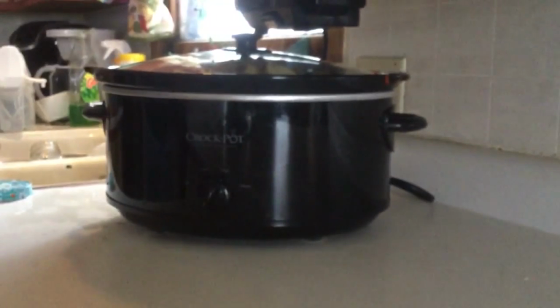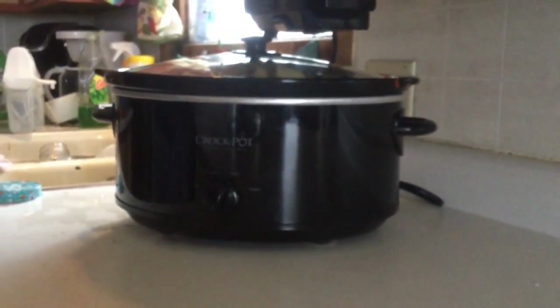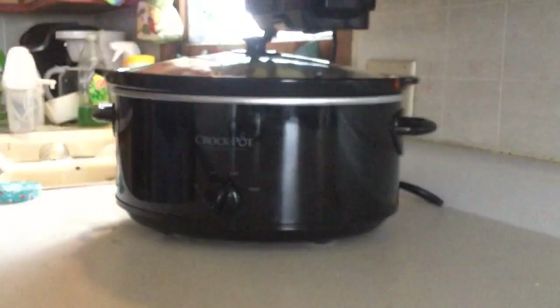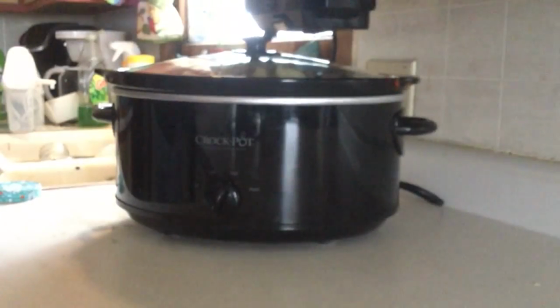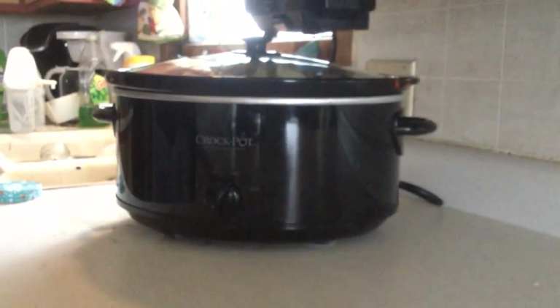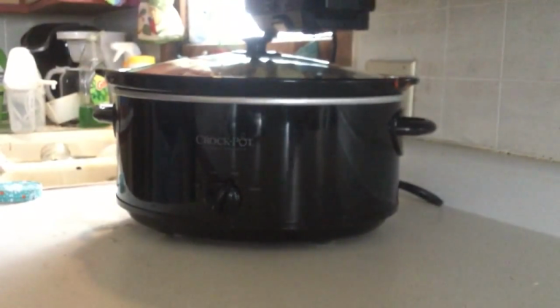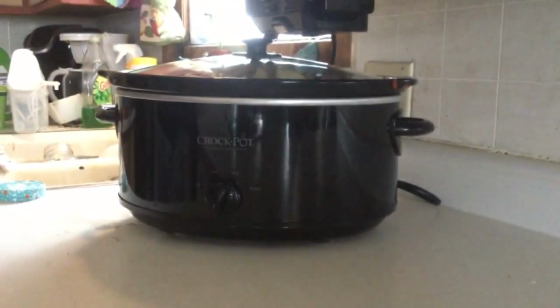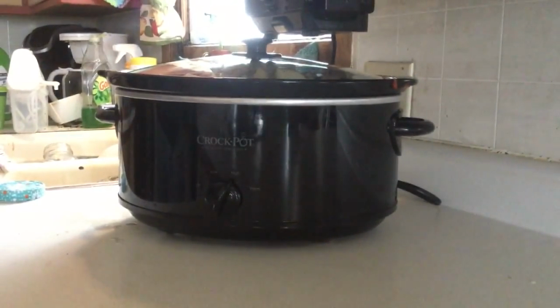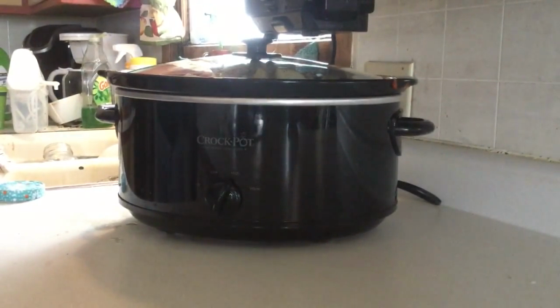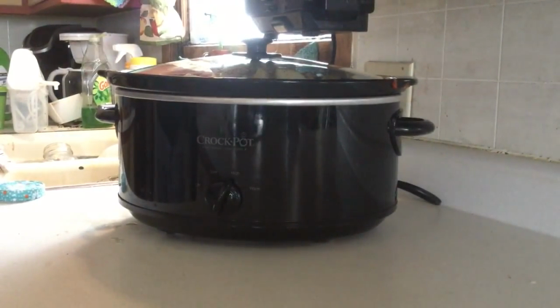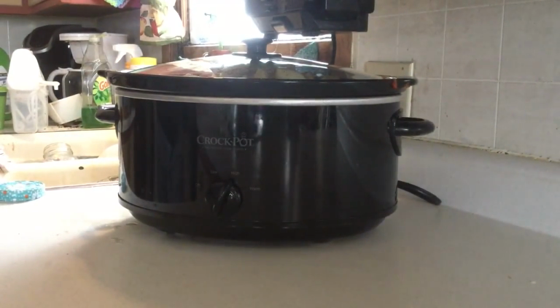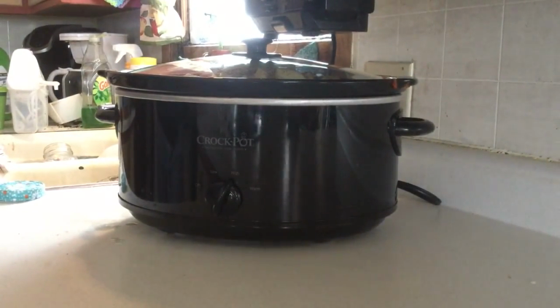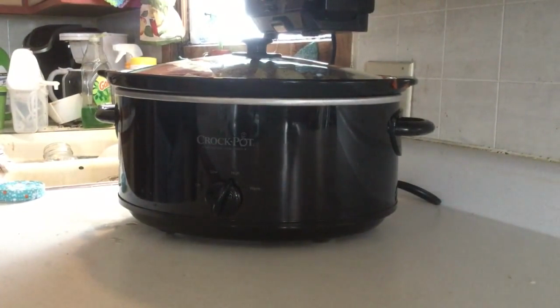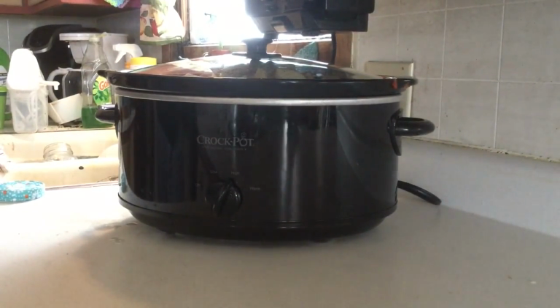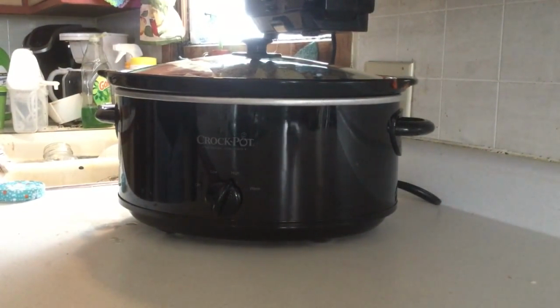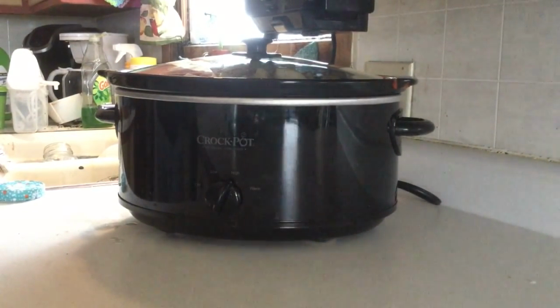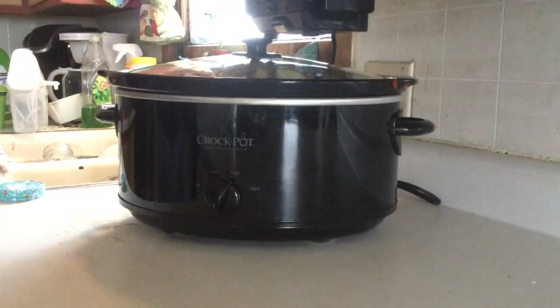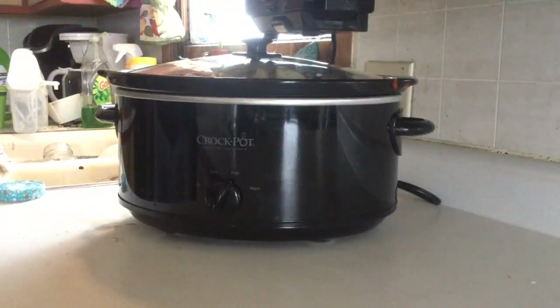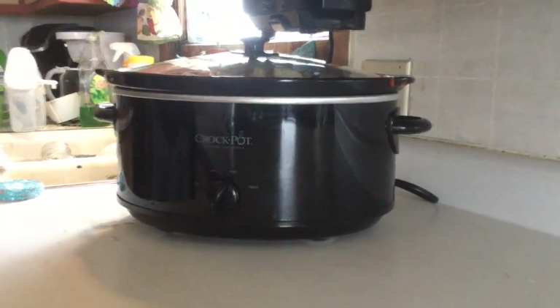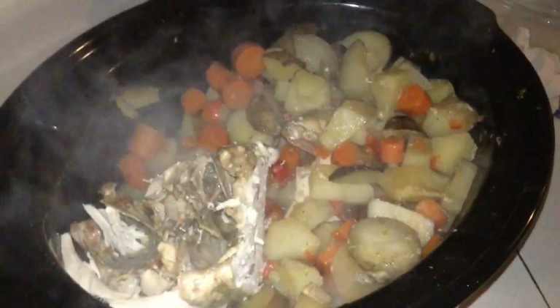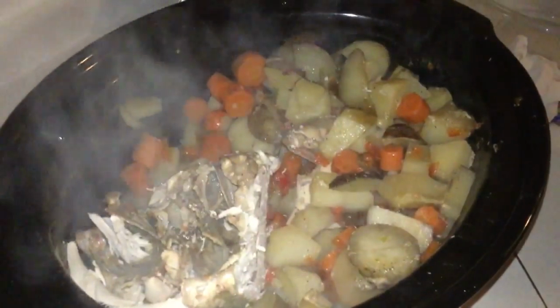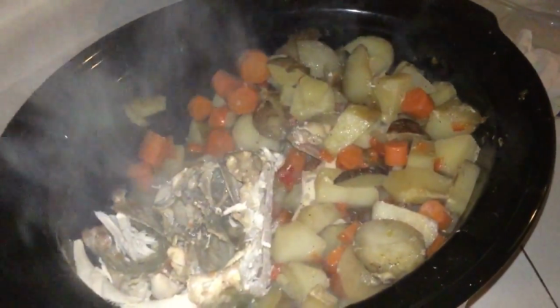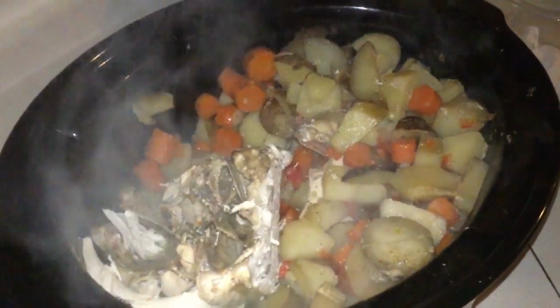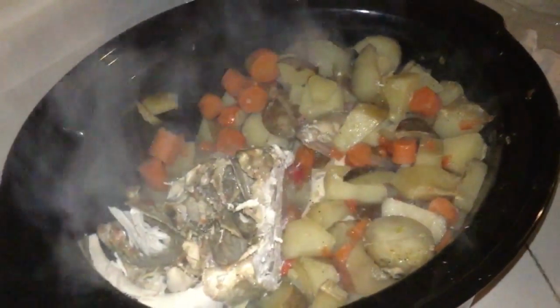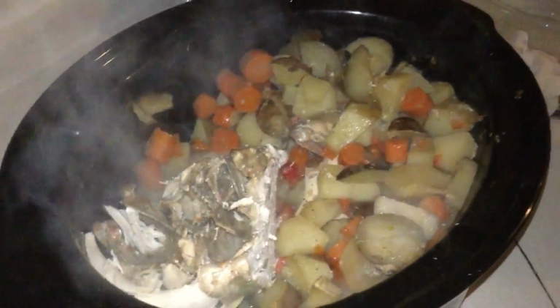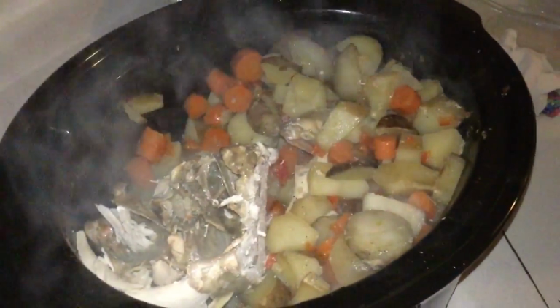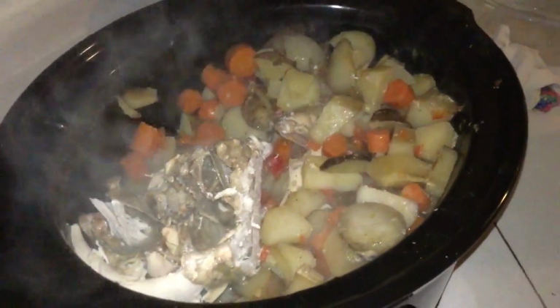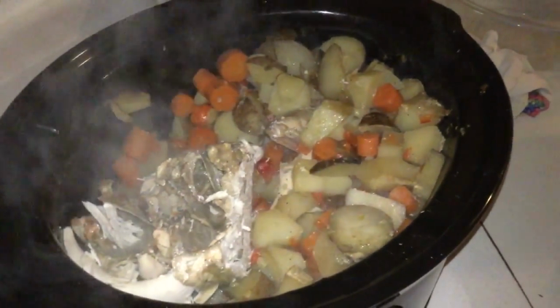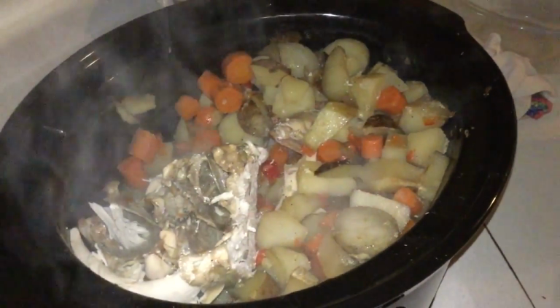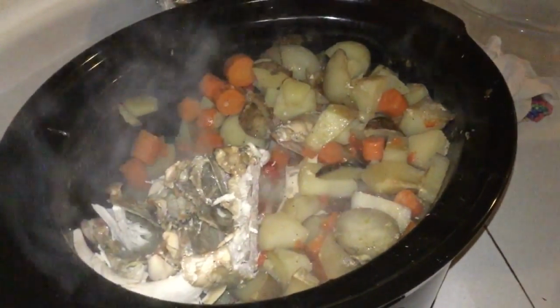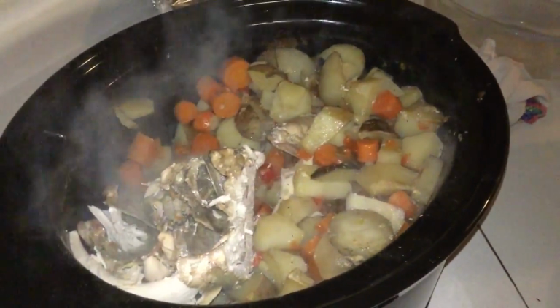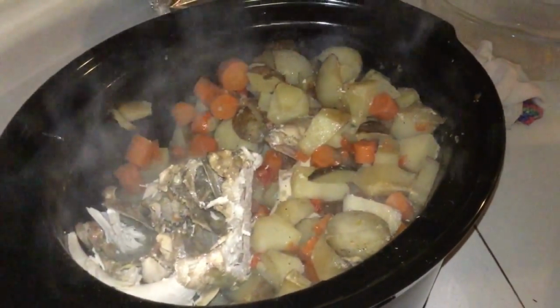Once it's done, I'll show you what it looks like, and then I'm going to see how it tastes. Six and a half hours later and it's done. We're going to try and see how good it is.